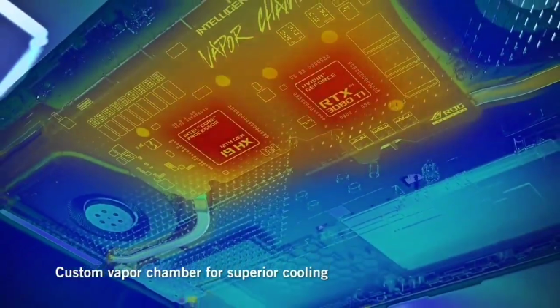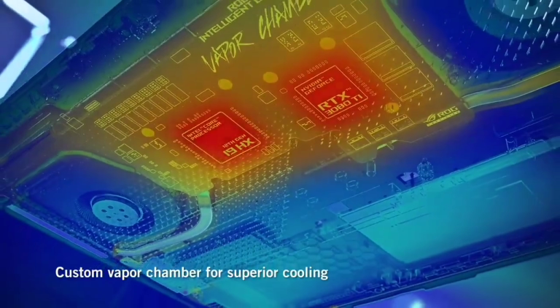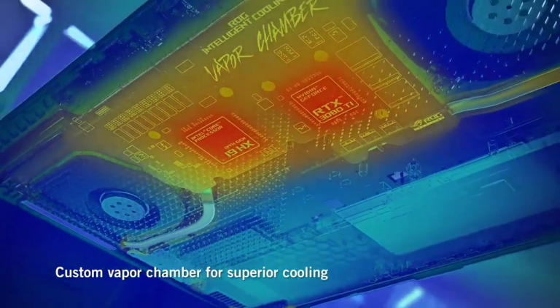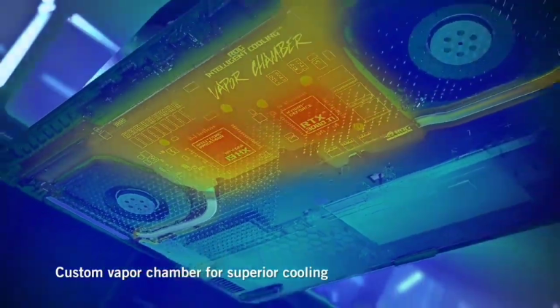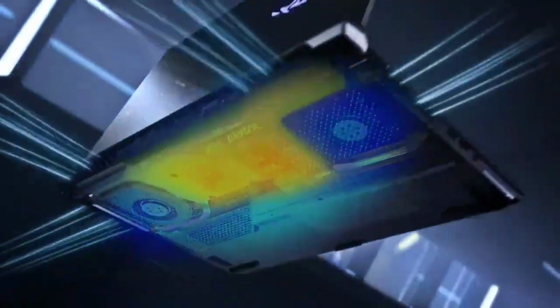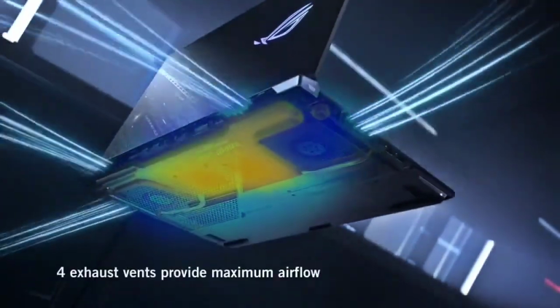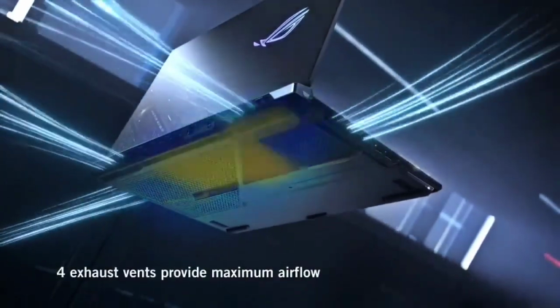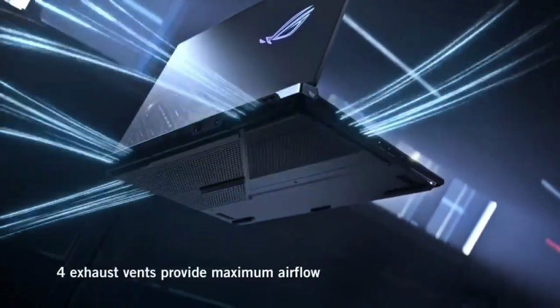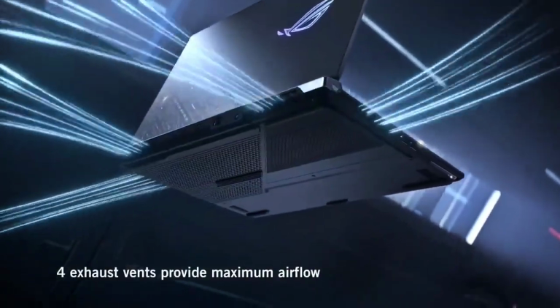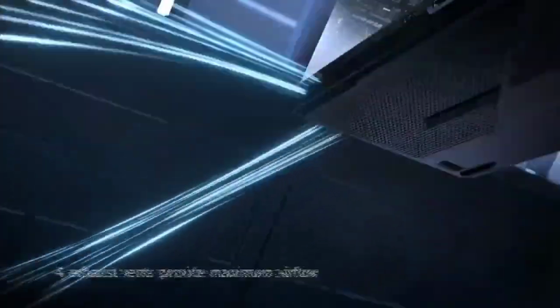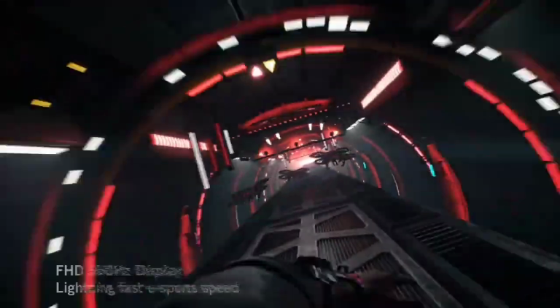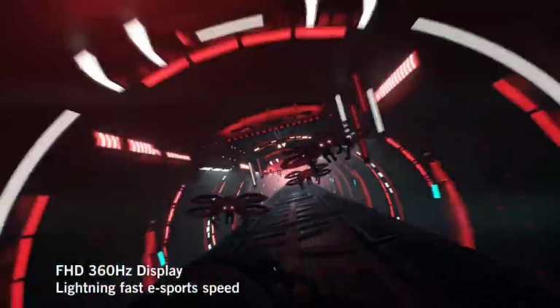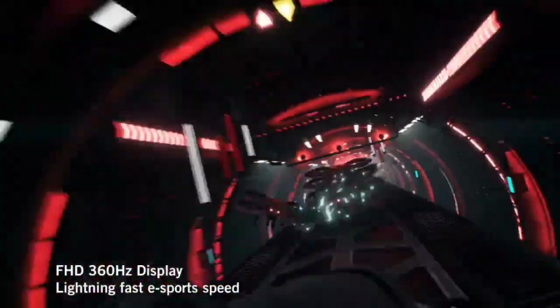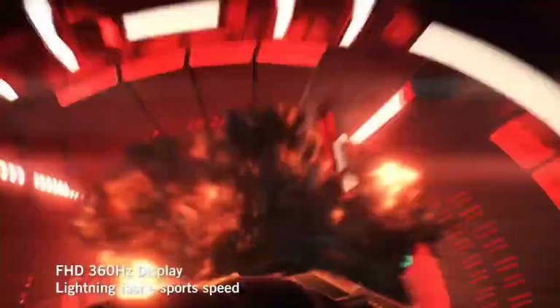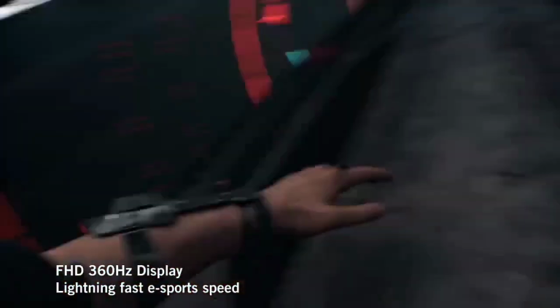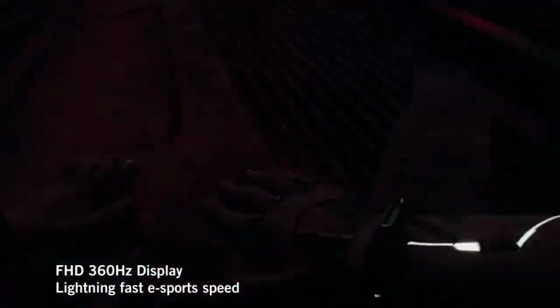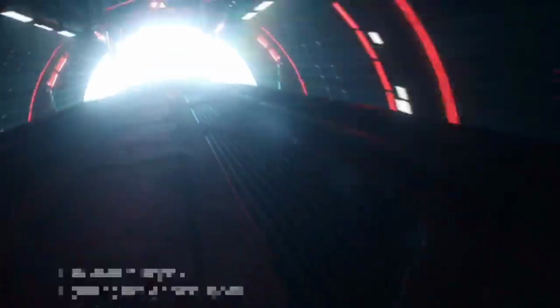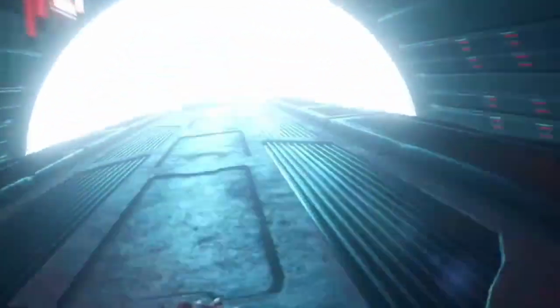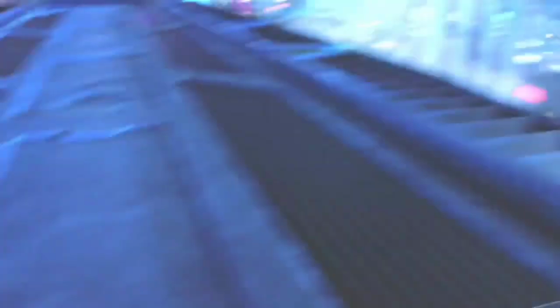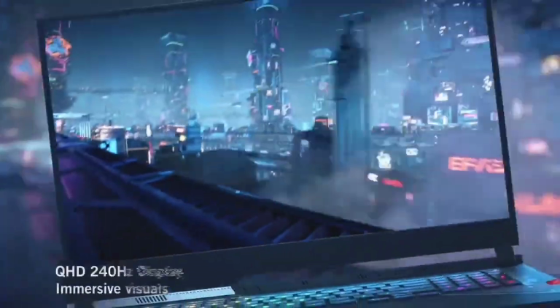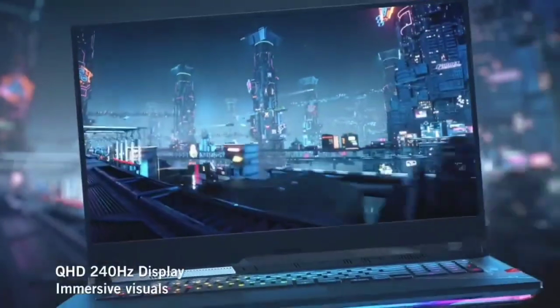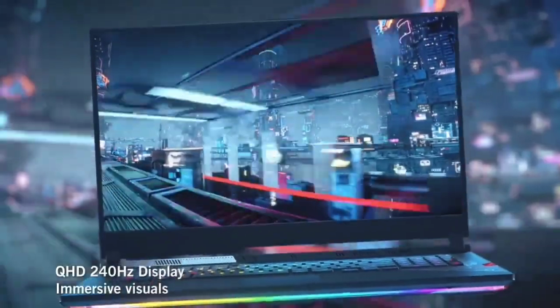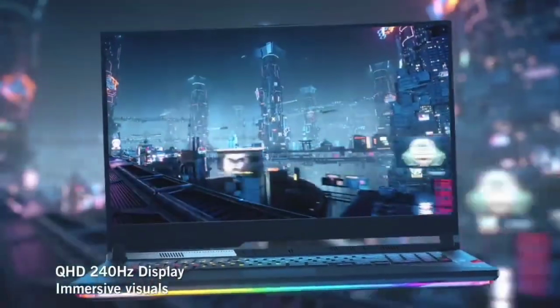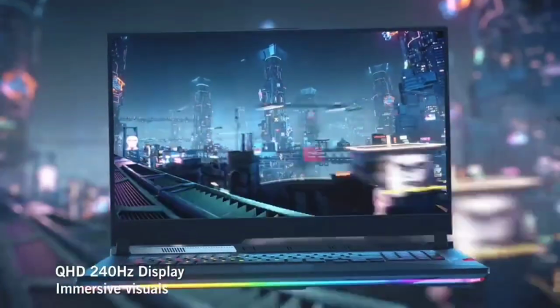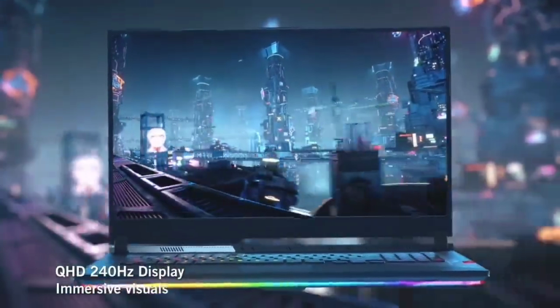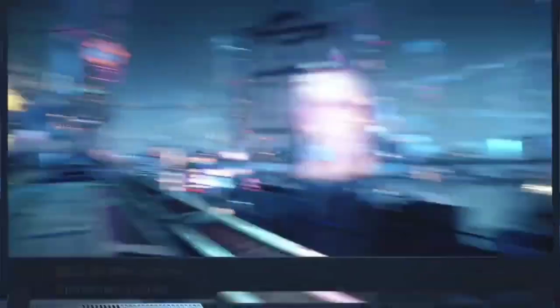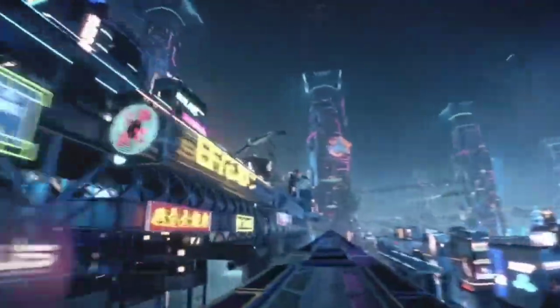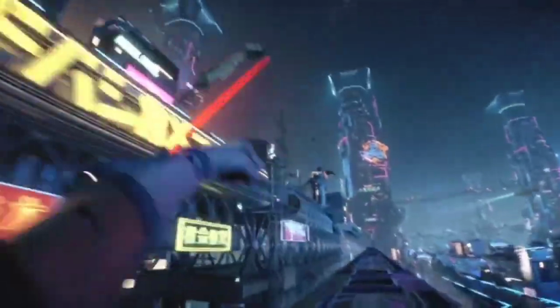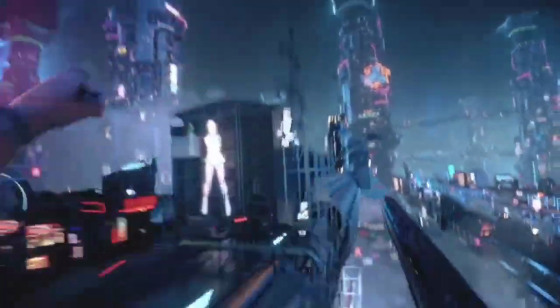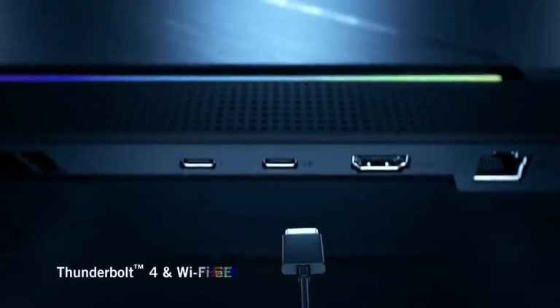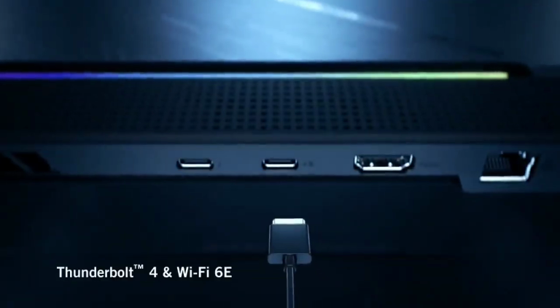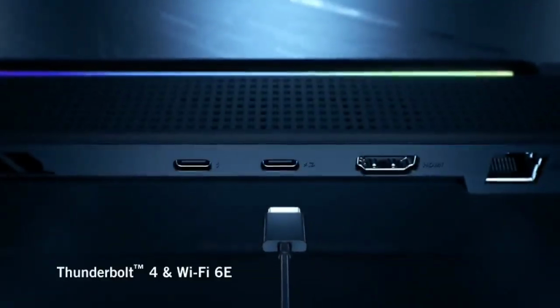The design is functional, albeit with lots of gamer-focused elements like lots of RGB, some see-through plastic, and some designs that light up under UV light. The one issue is the lack of a webcam — you'll have to bring your own.